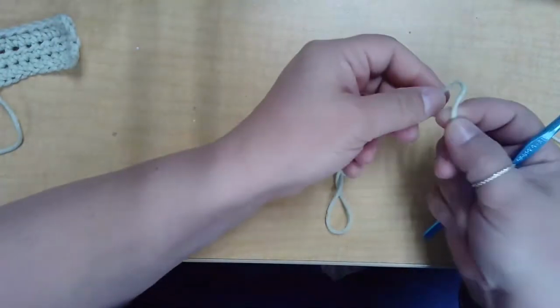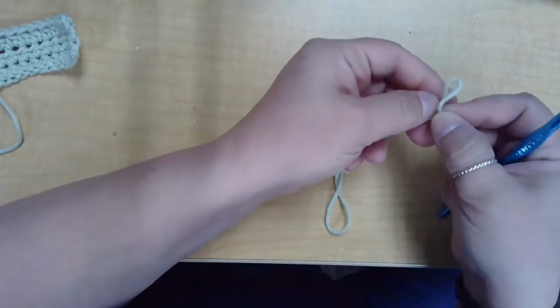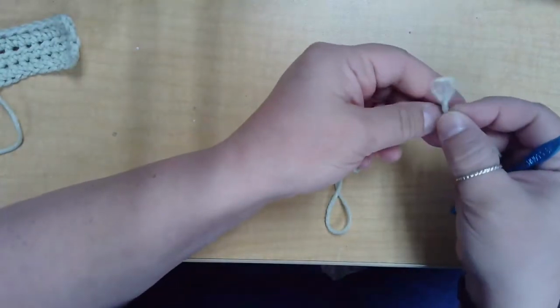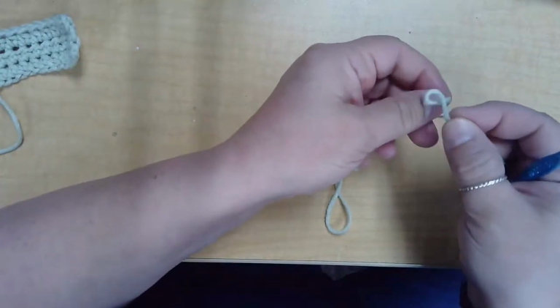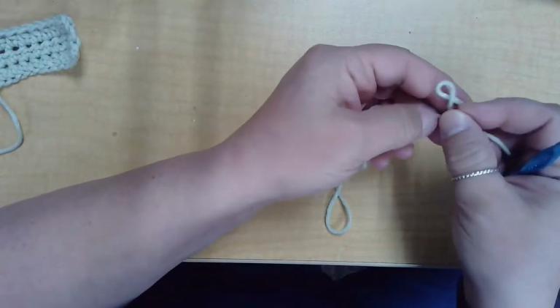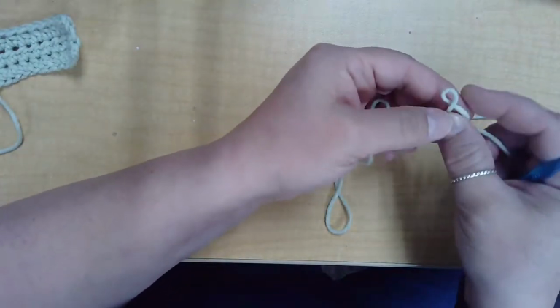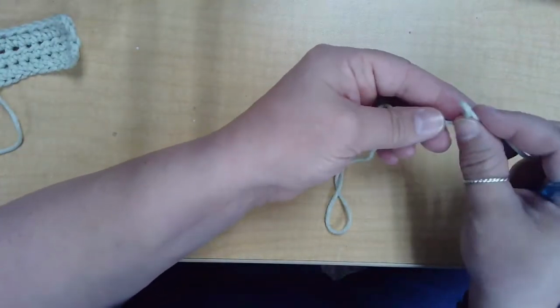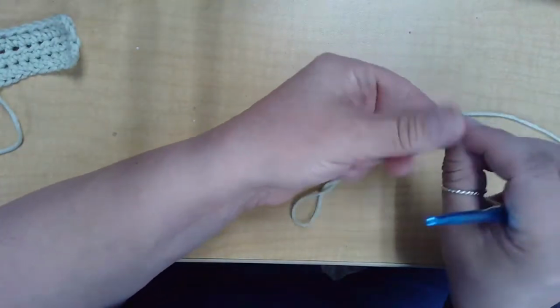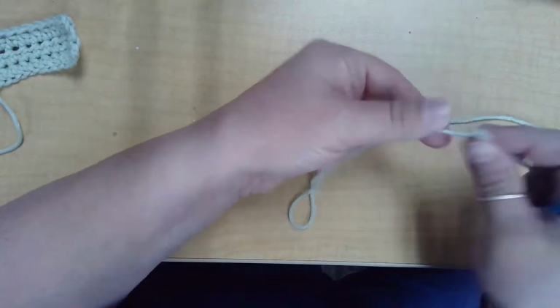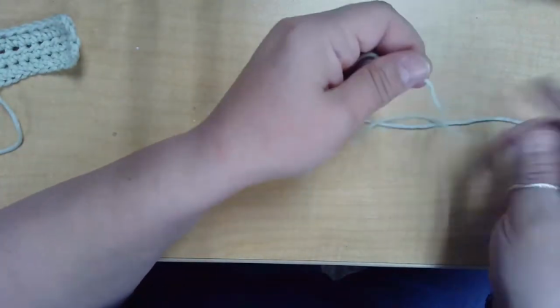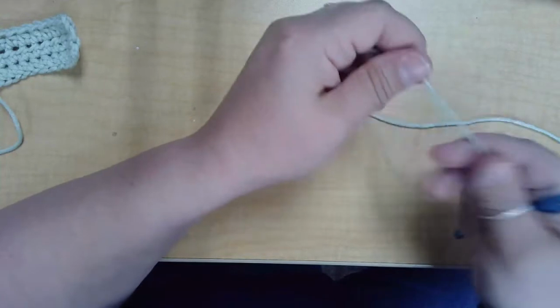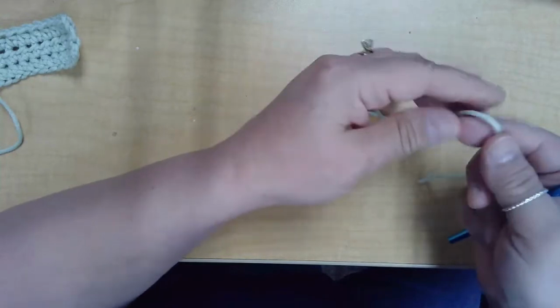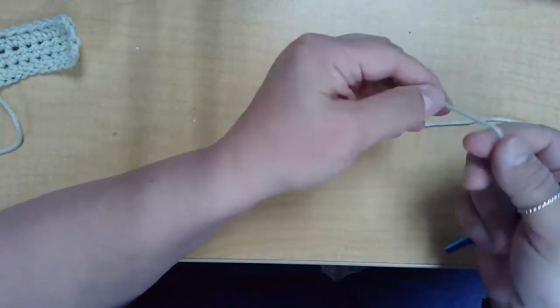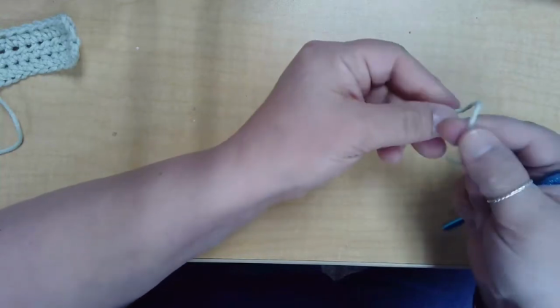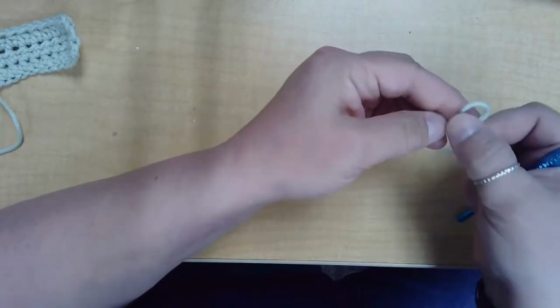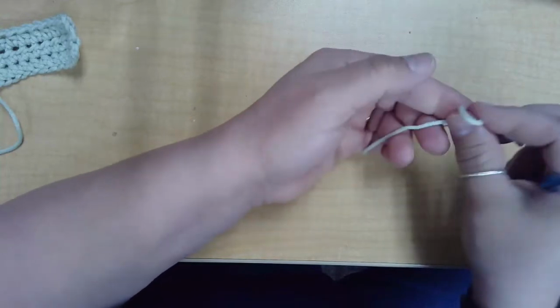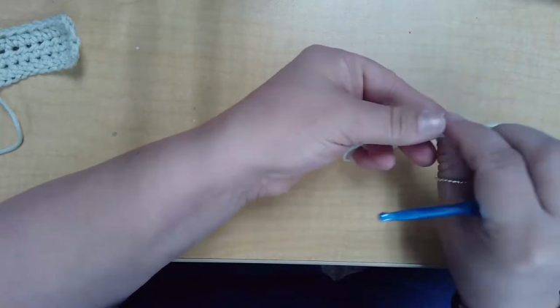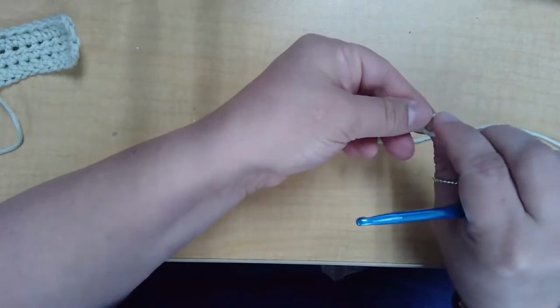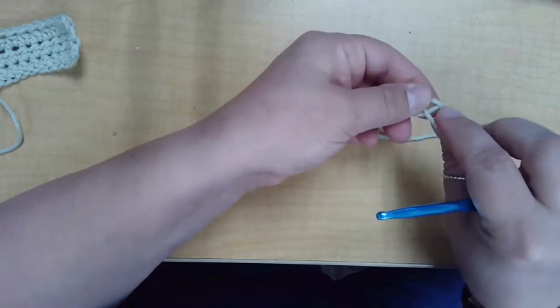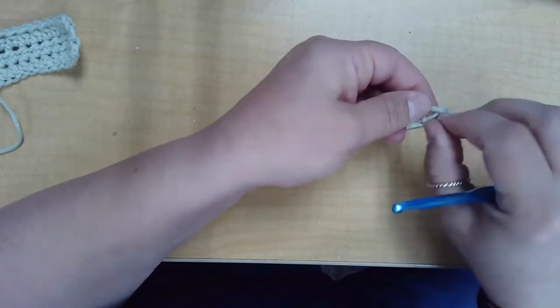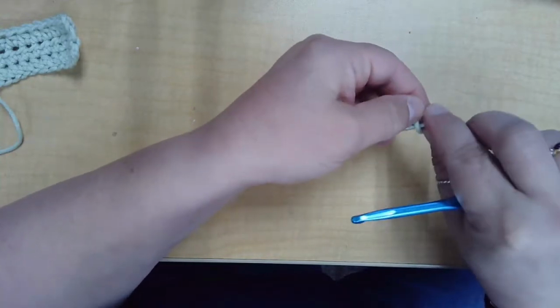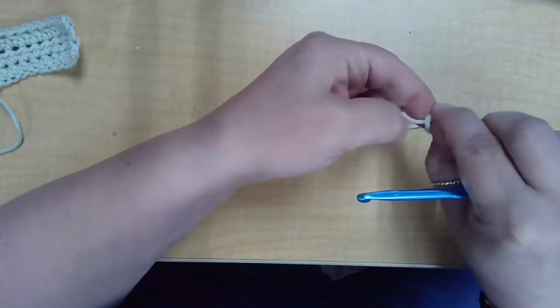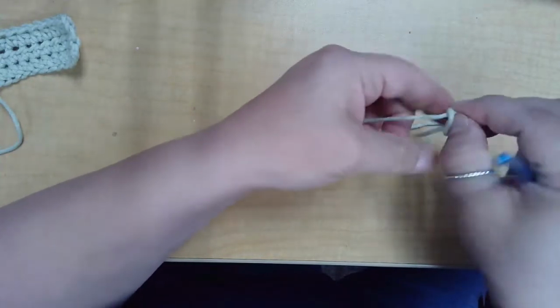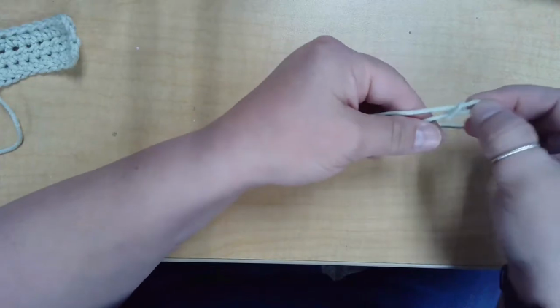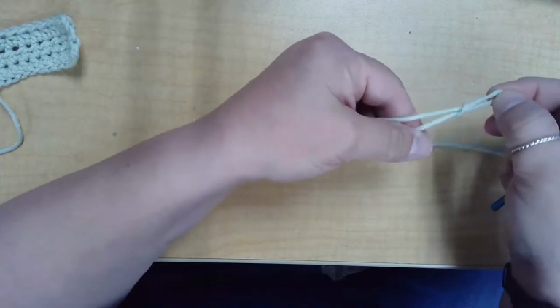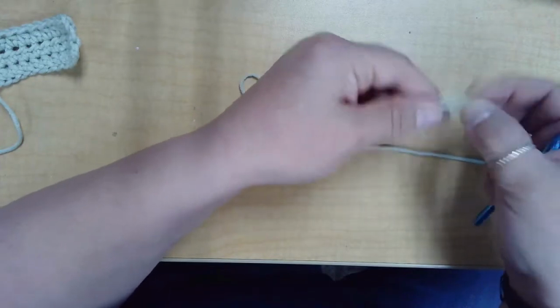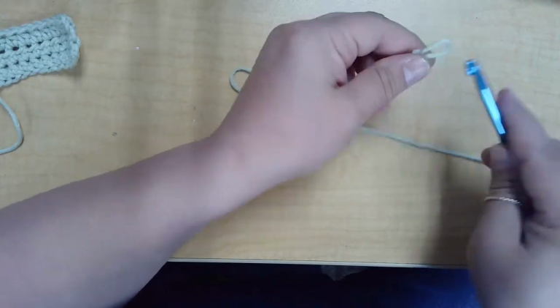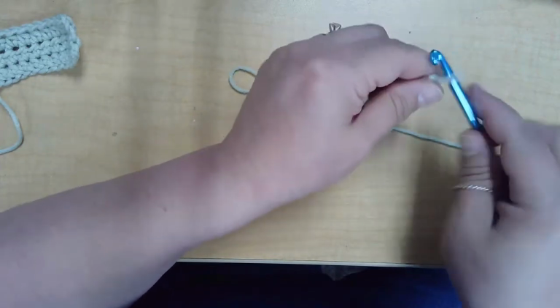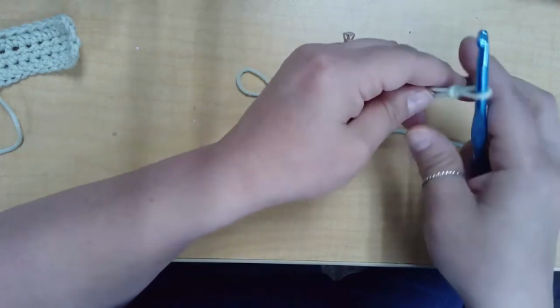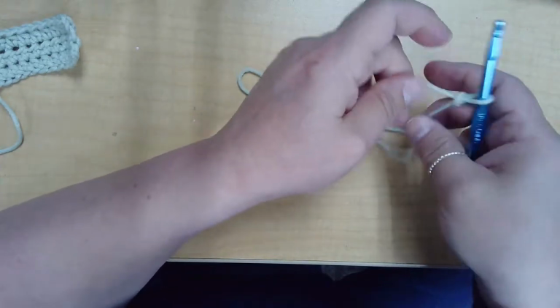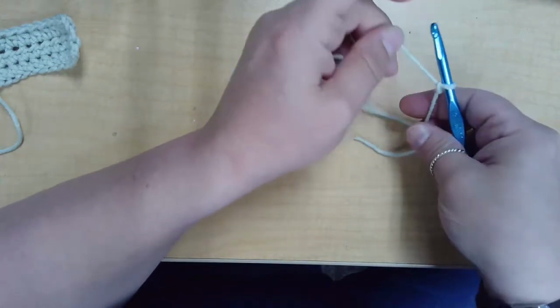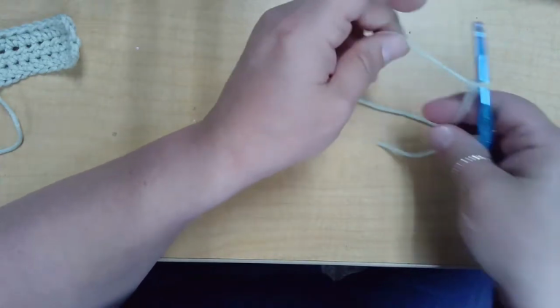We'll begin with a slip knot. Basically make a loop and pull through, tighten, and then put it on your hook.